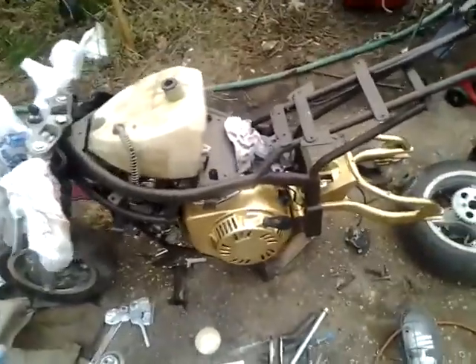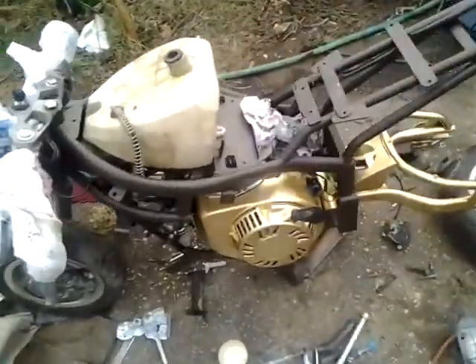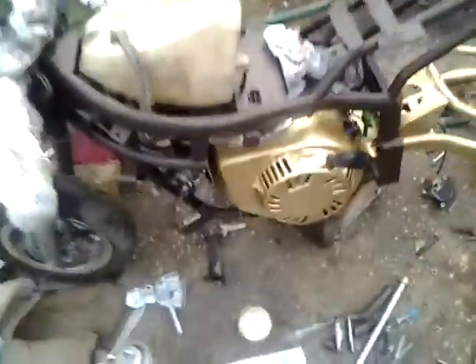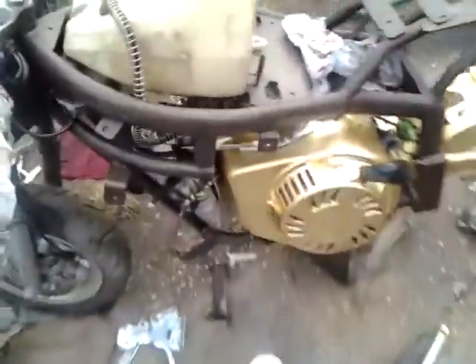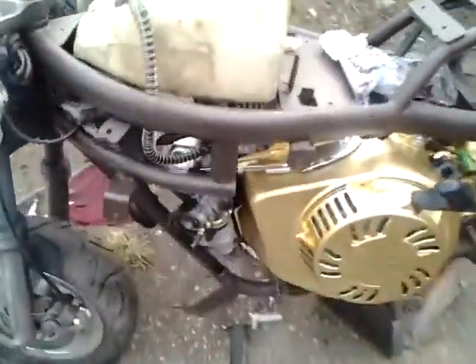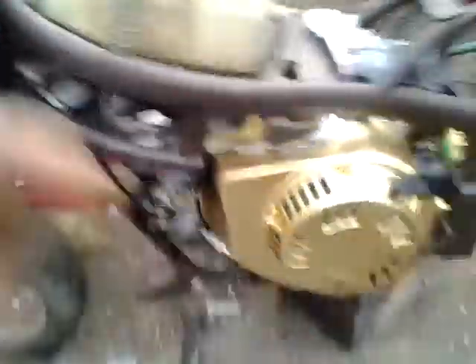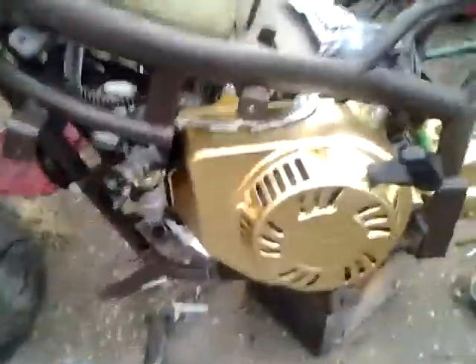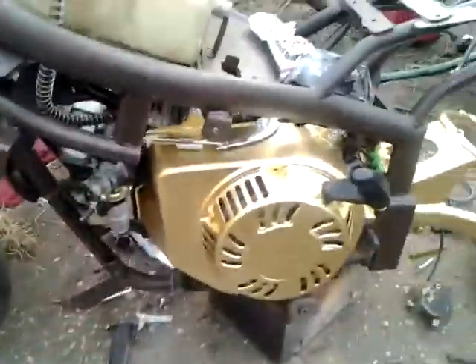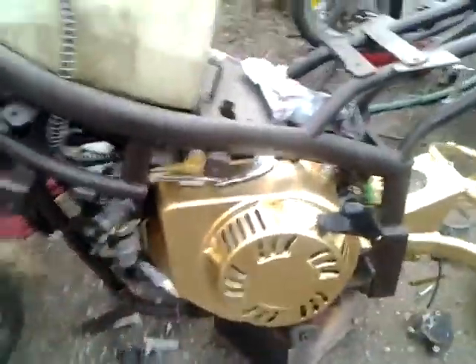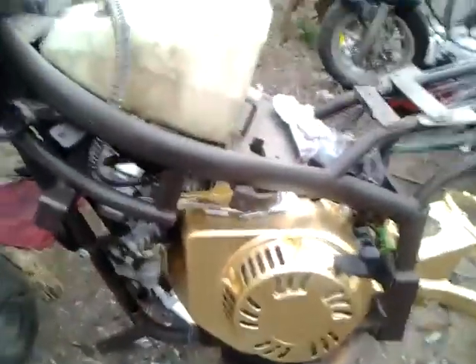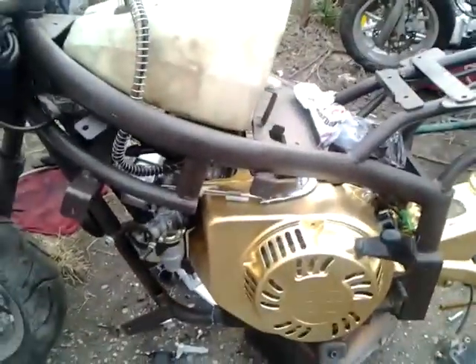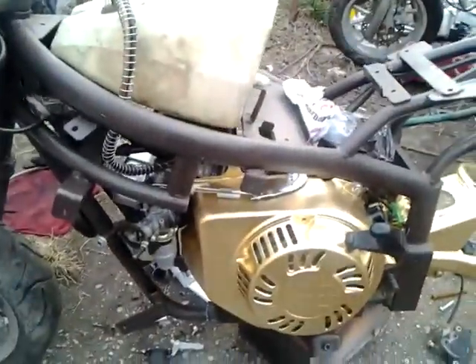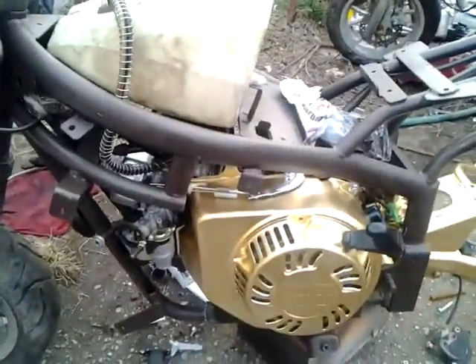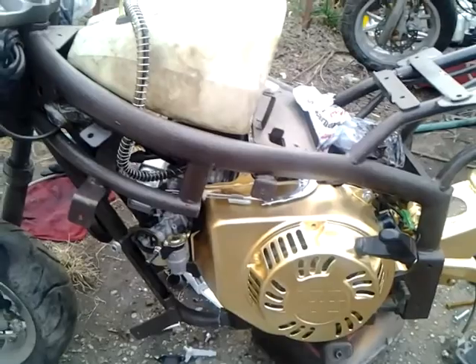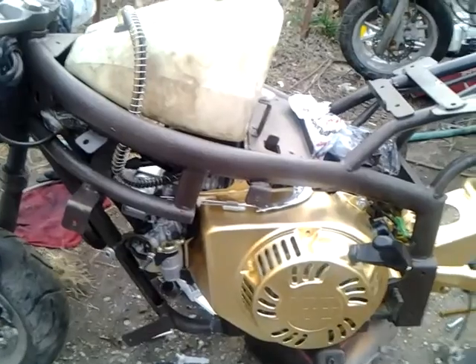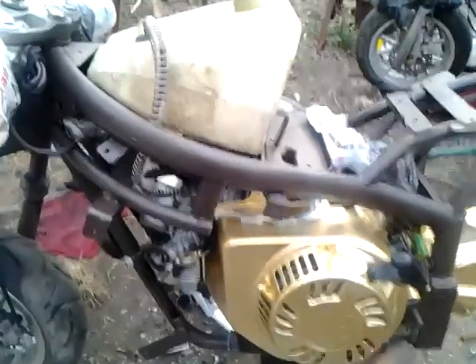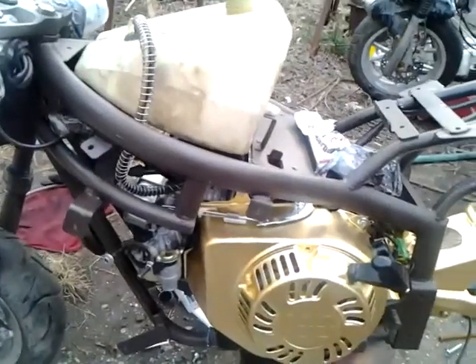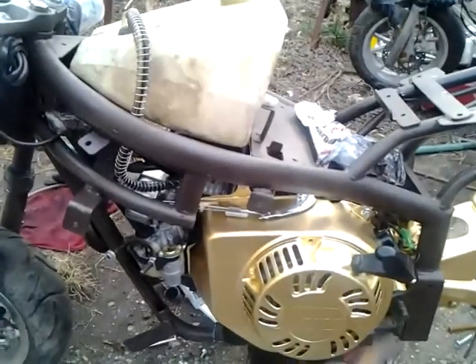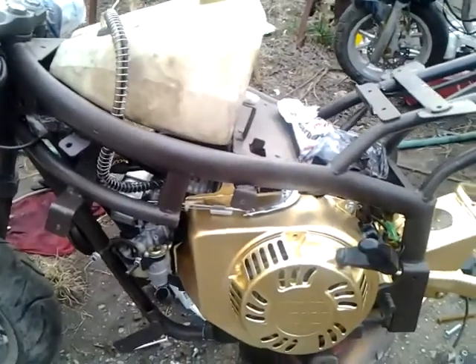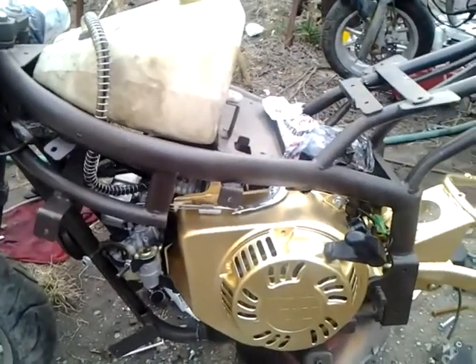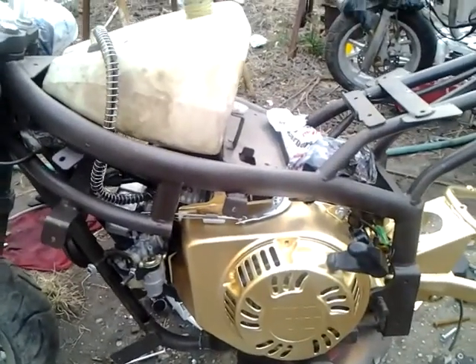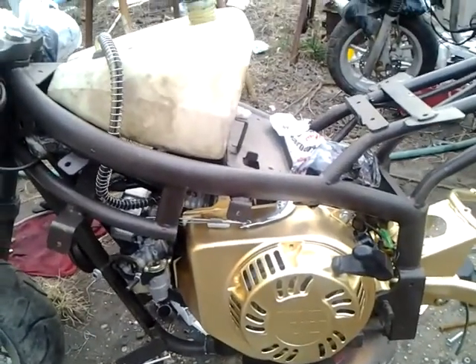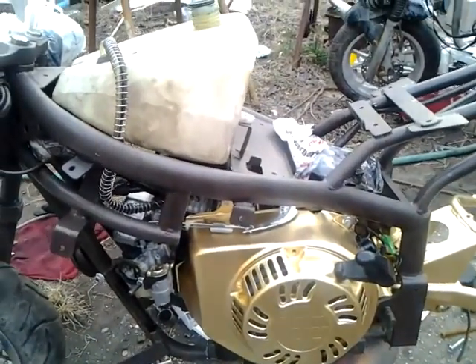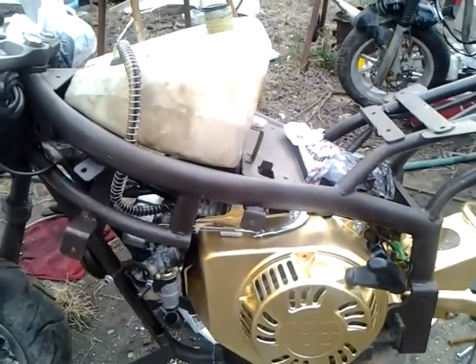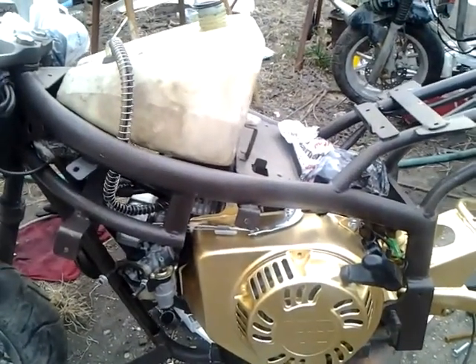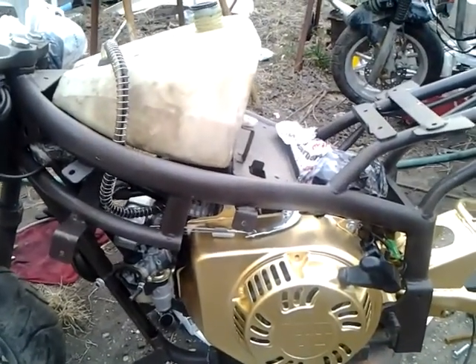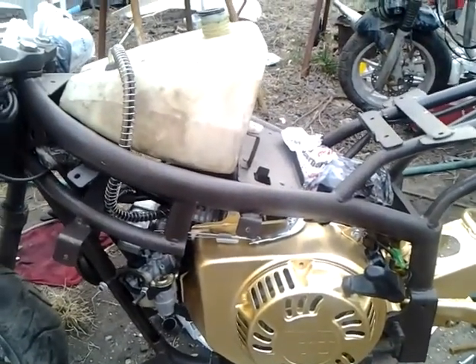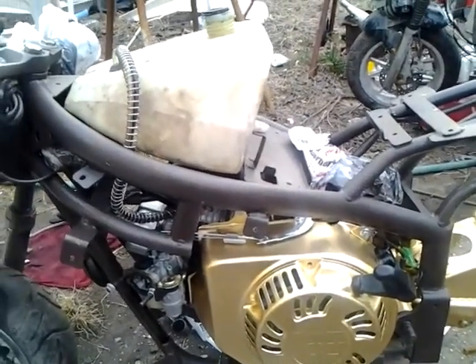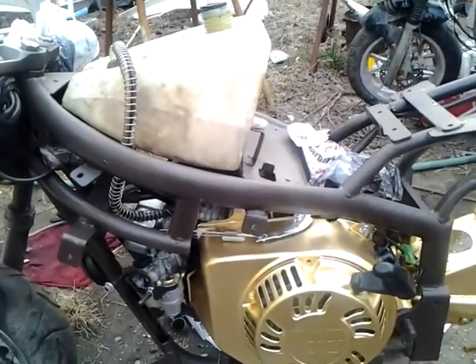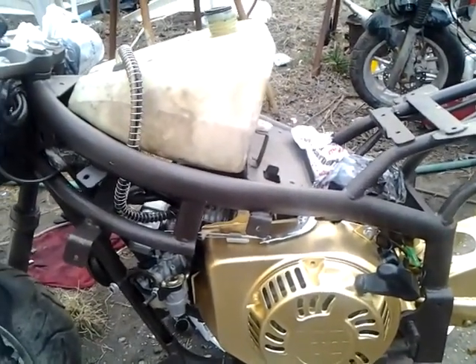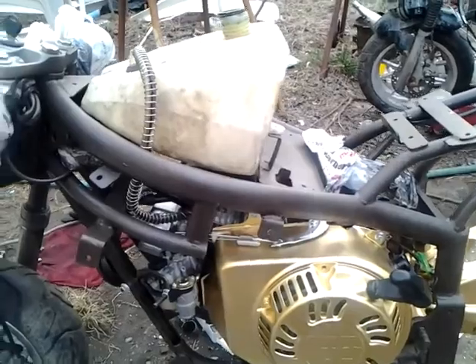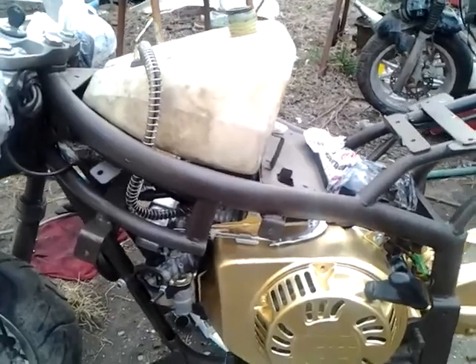What's up YouTube? It's your boy K. Bradshaw 880. Here's an update on my X7-212cc pocket bike project.